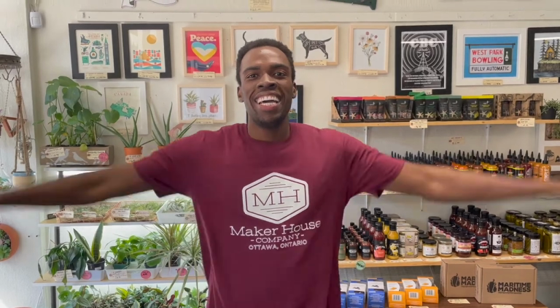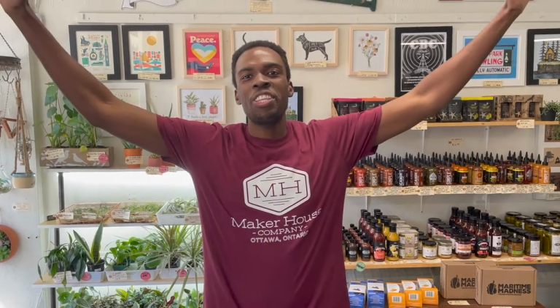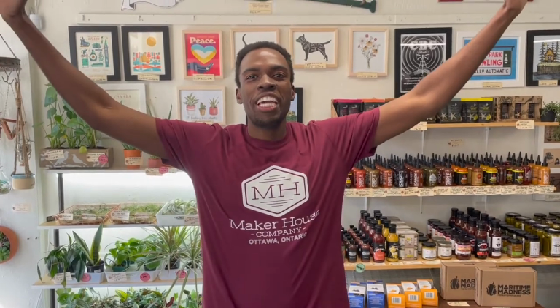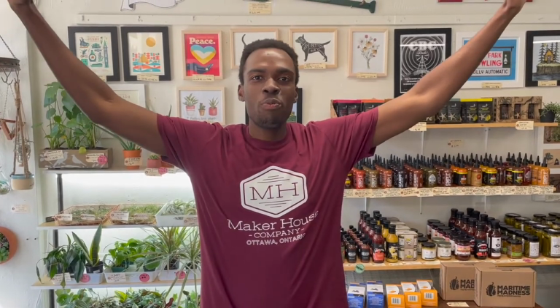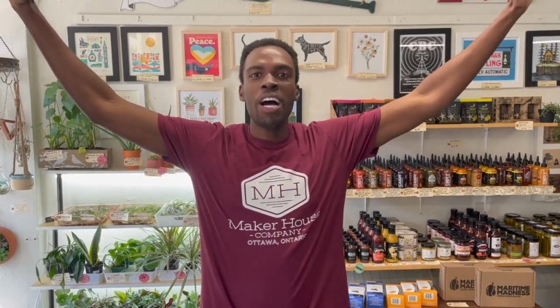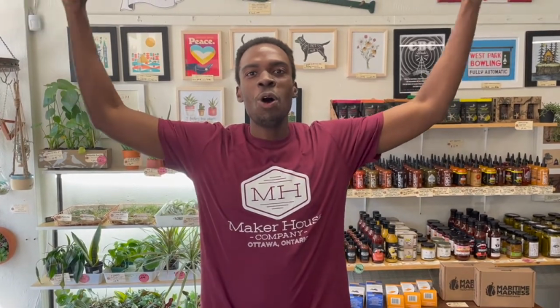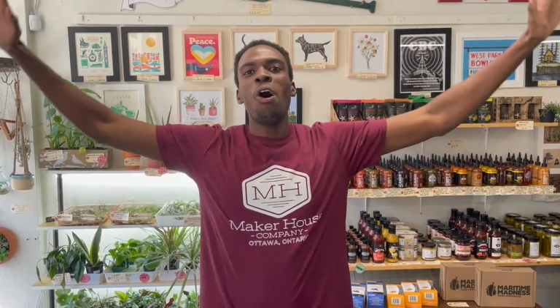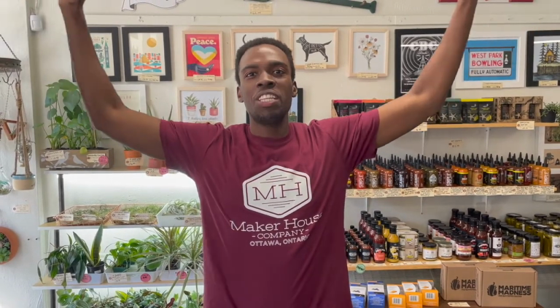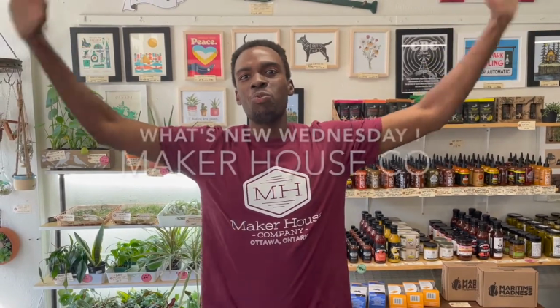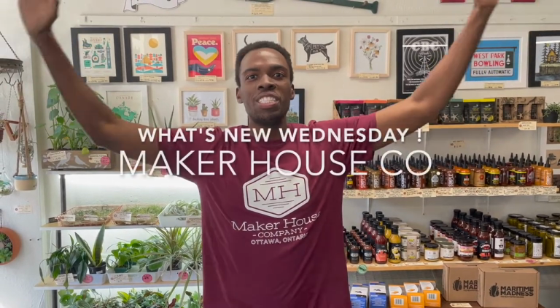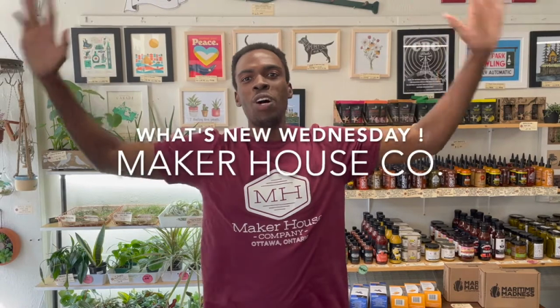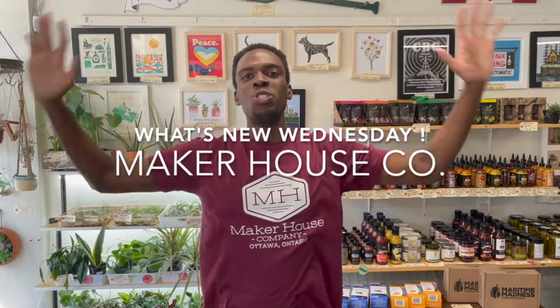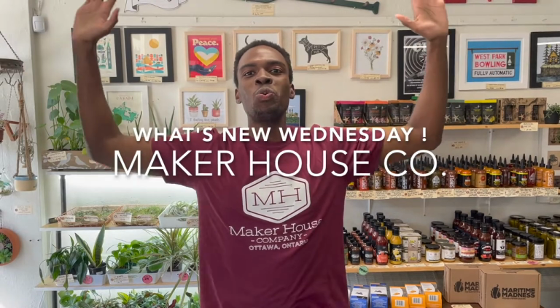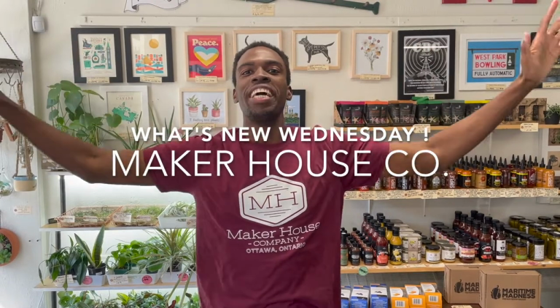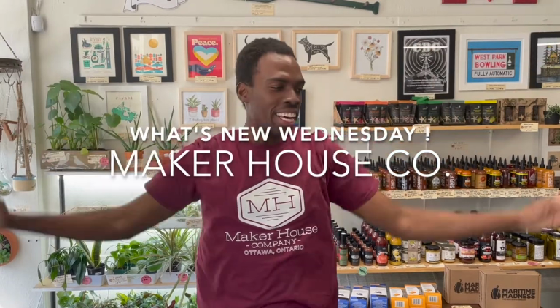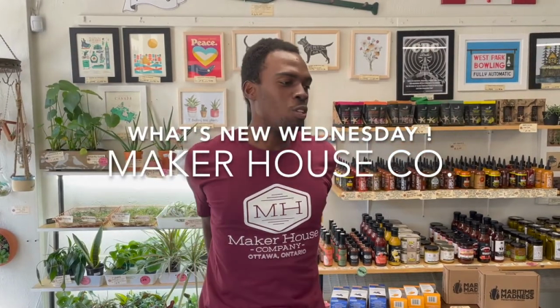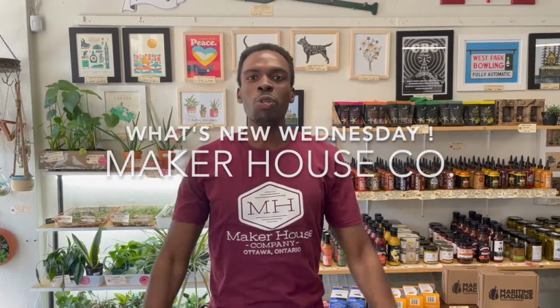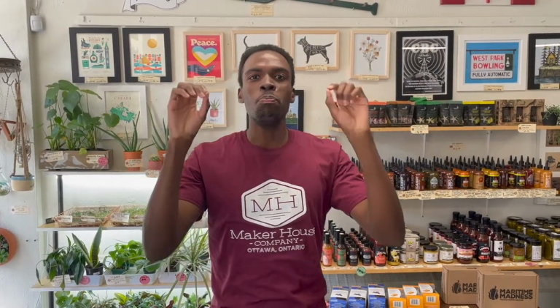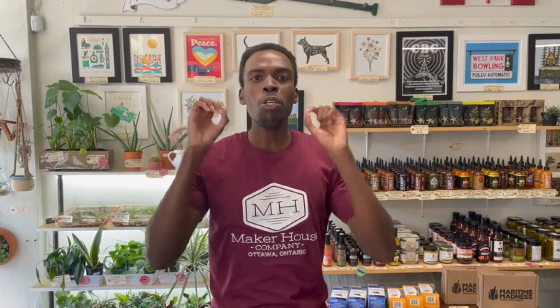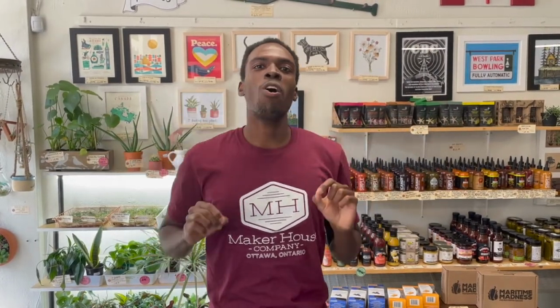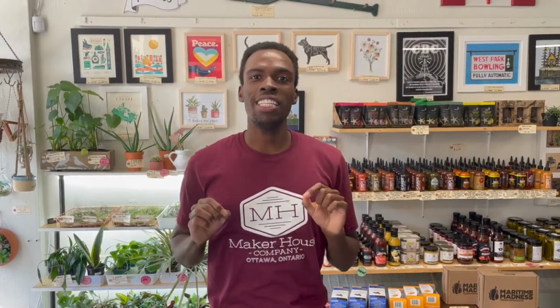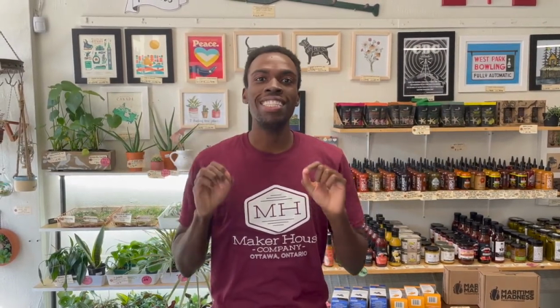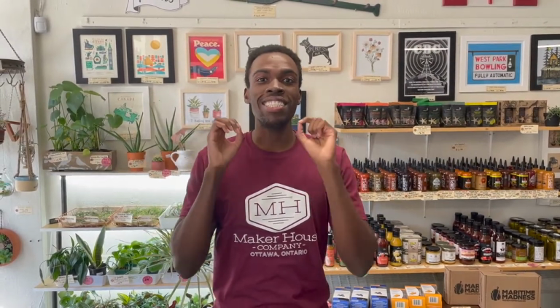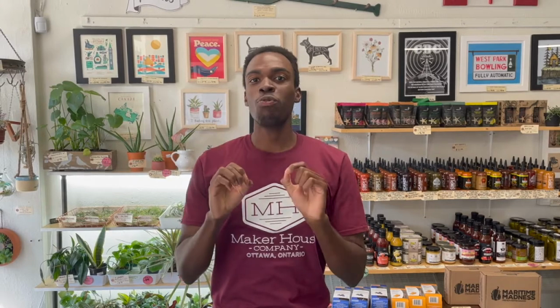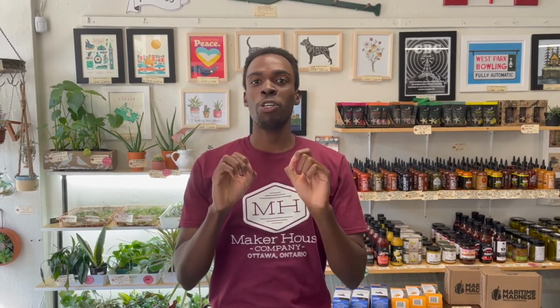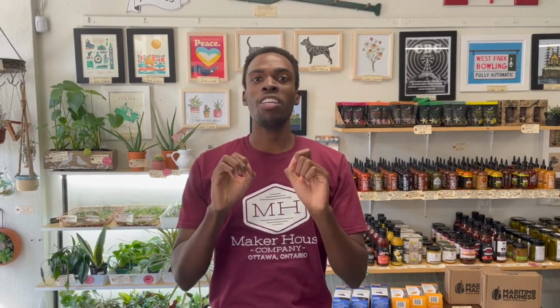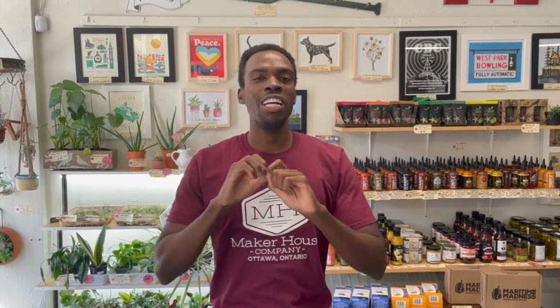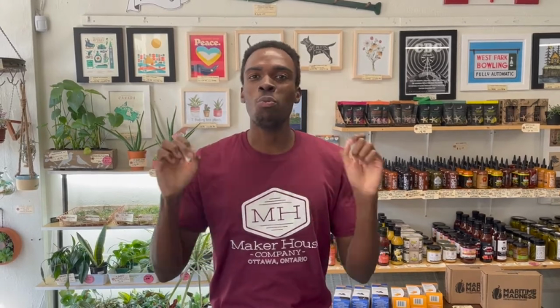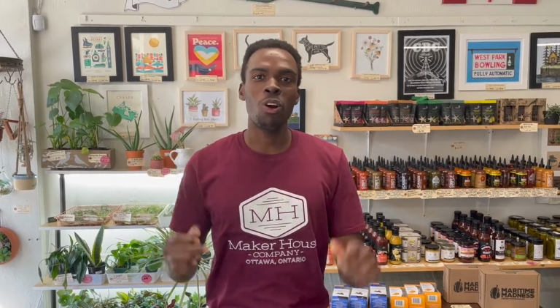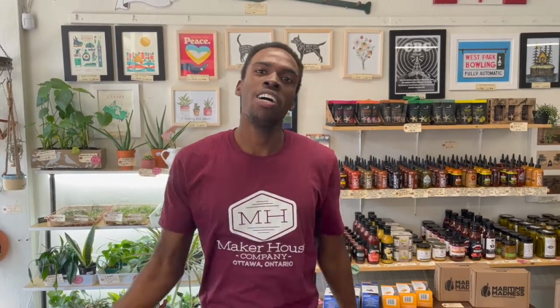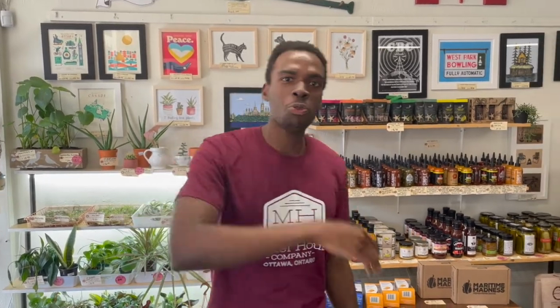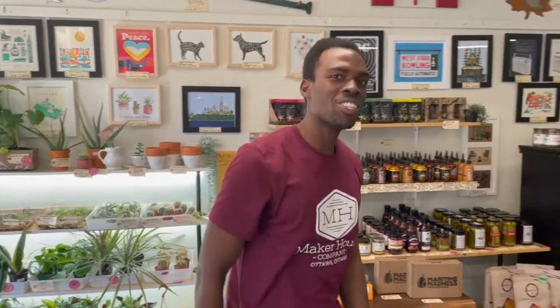Hey there, Ken here from Maker House. Welcome to this week's What's New Wednesday. This week we've got some beautiful art in, delicious fair trade chocolate, and so much more. Come through and take a look.